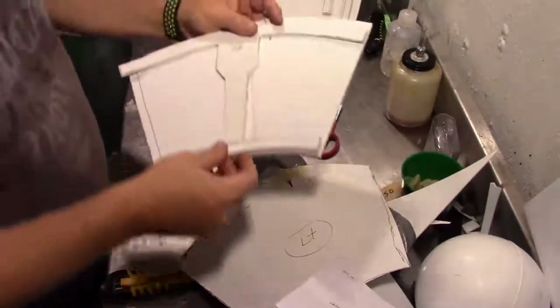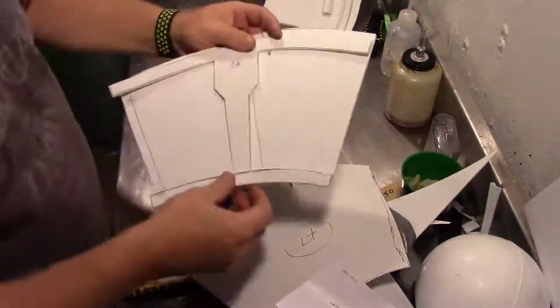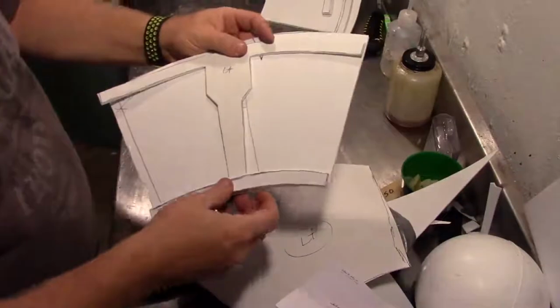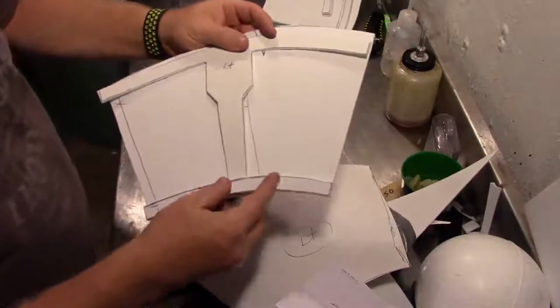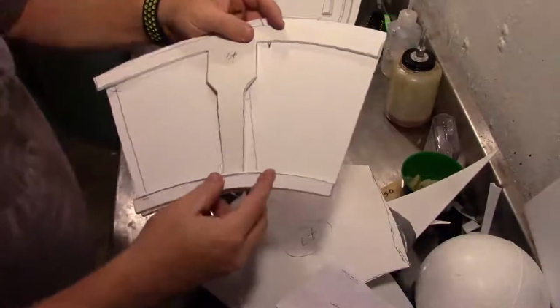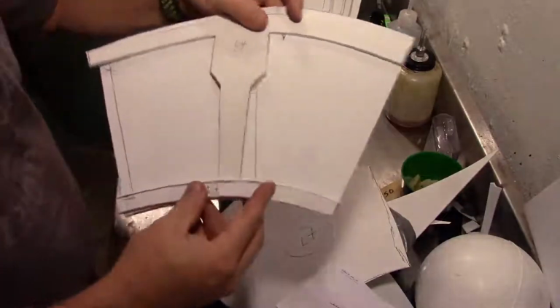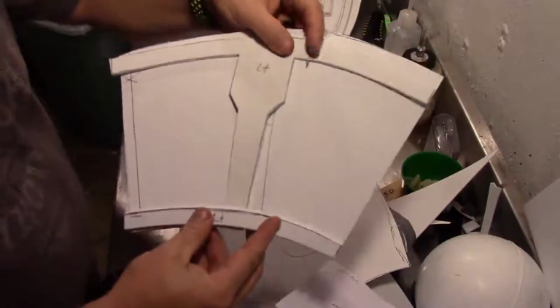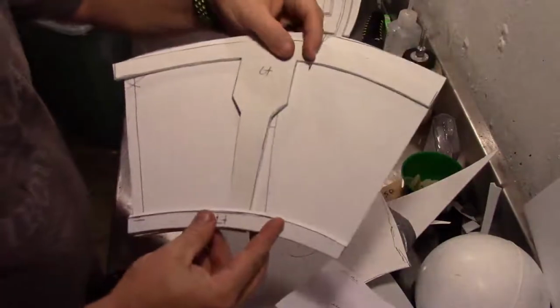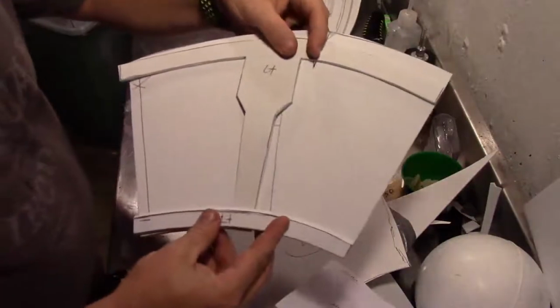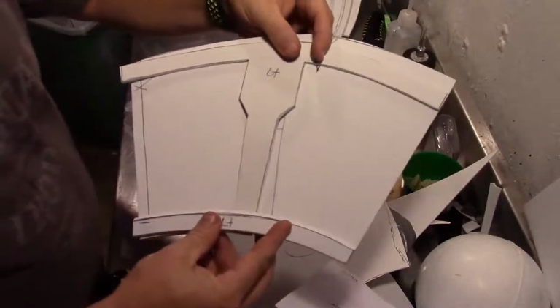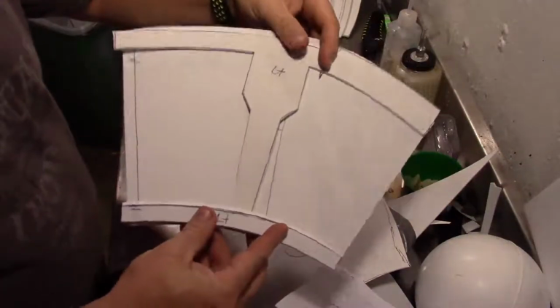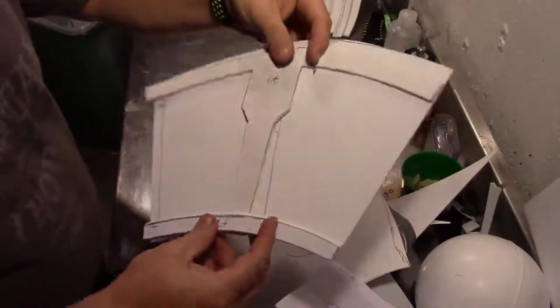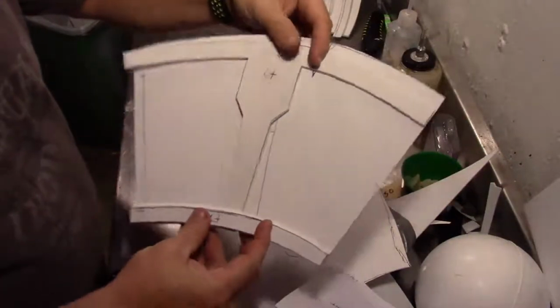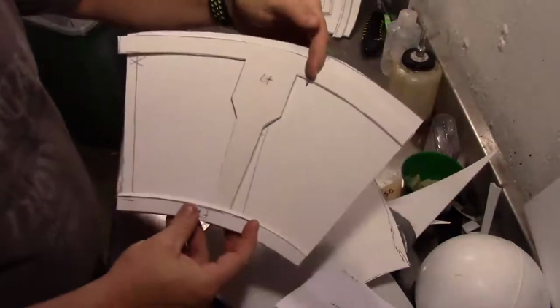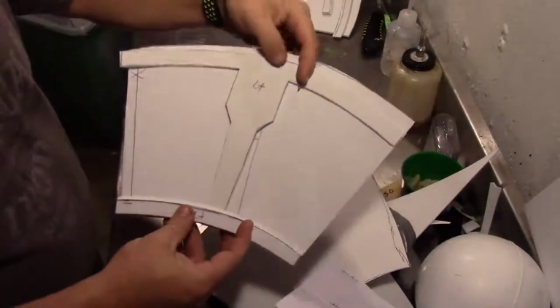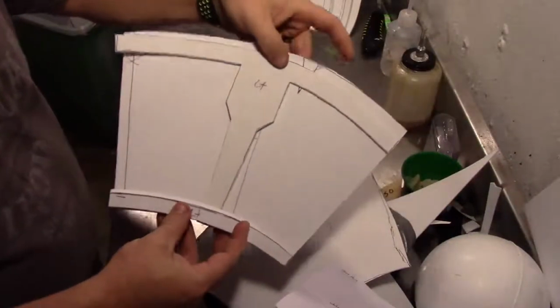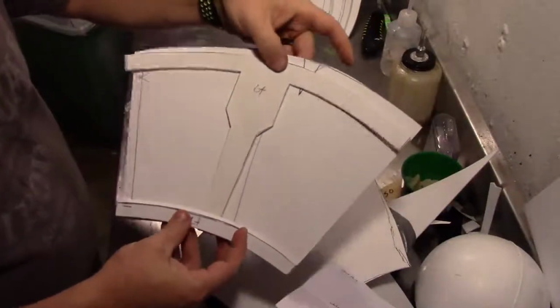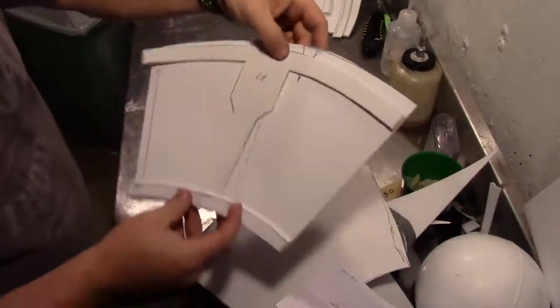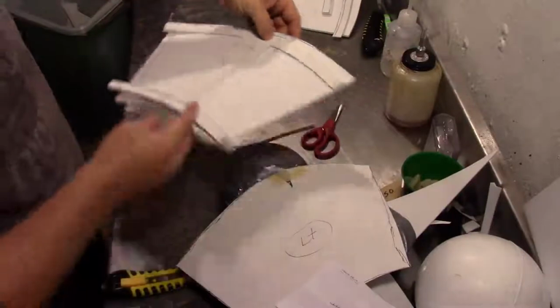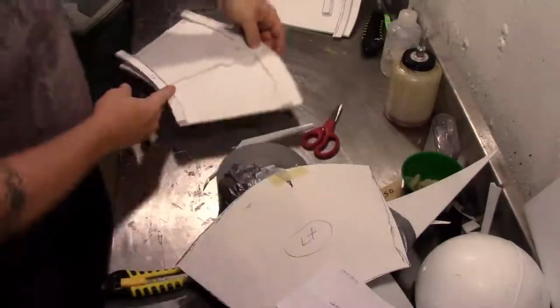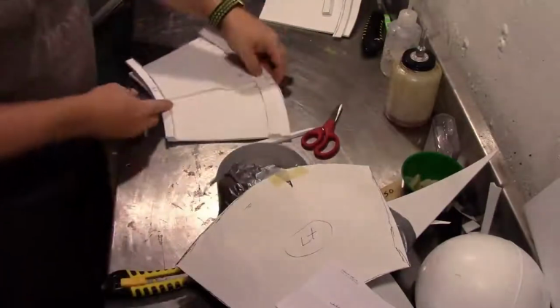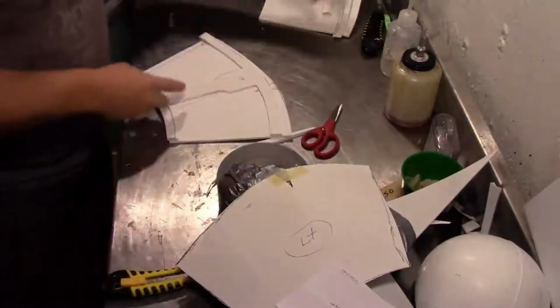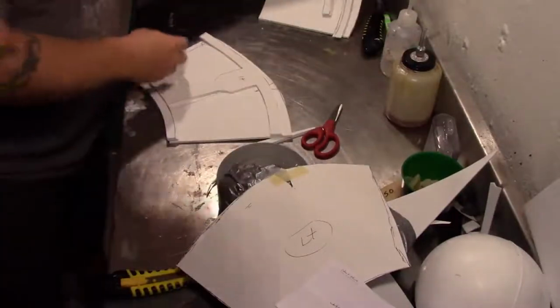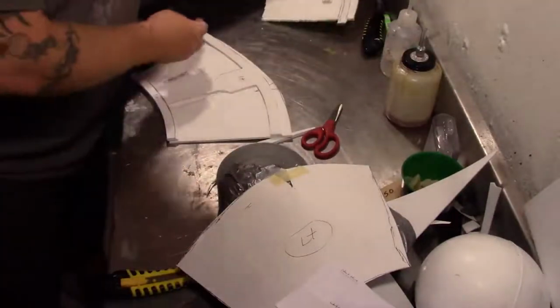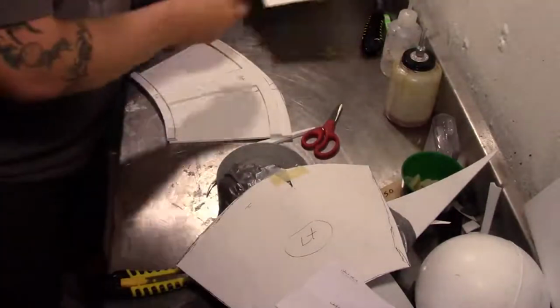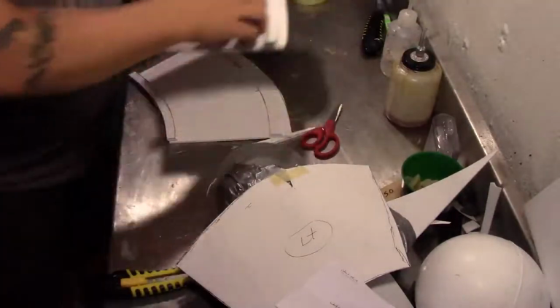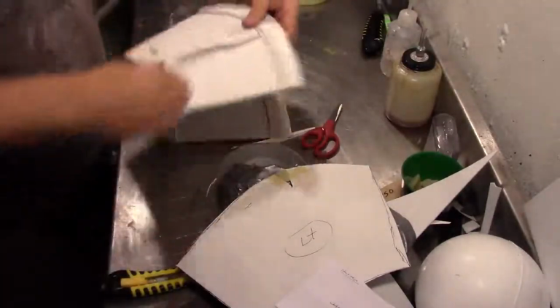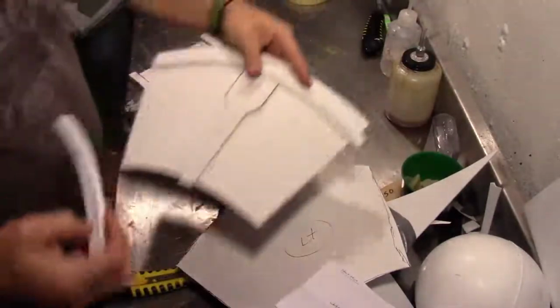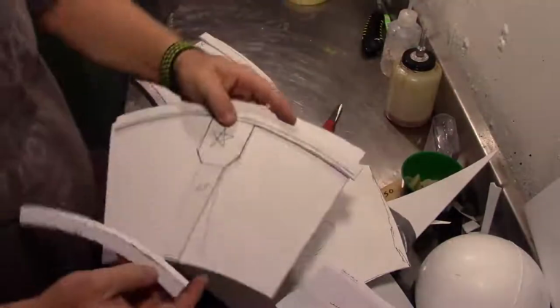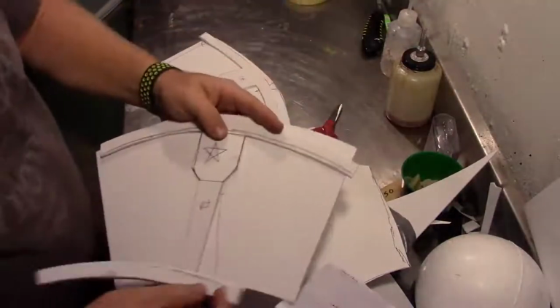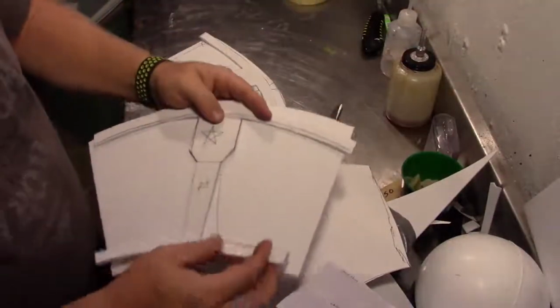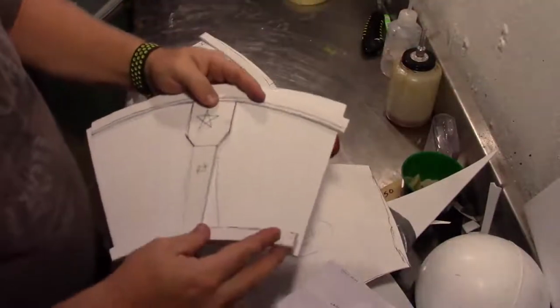Everything is going to get stuck down with super glue just to keep this simple and fast. So everything is super glued down and we're ready to shape it once it's glued.